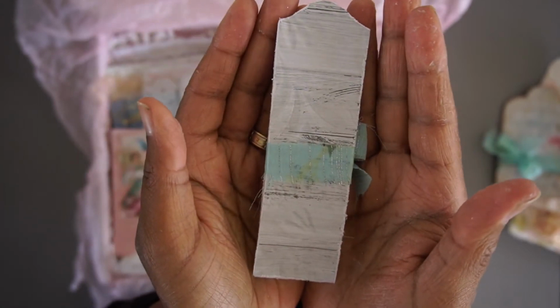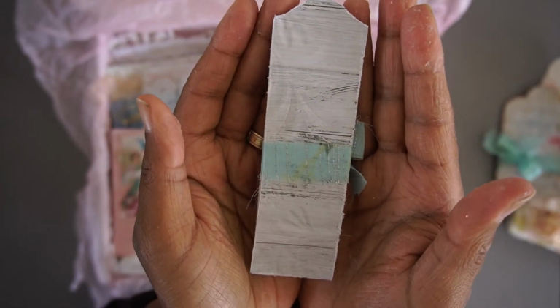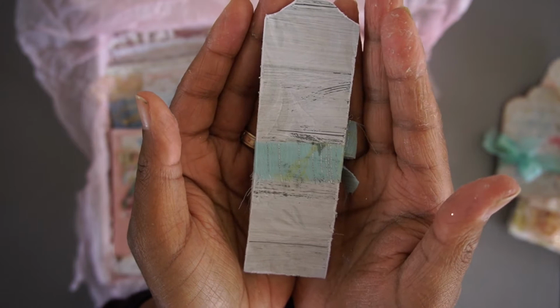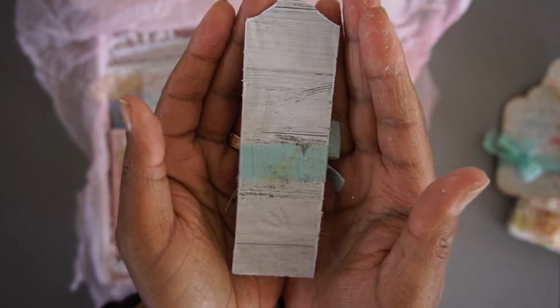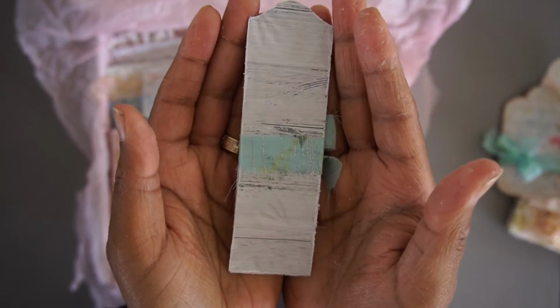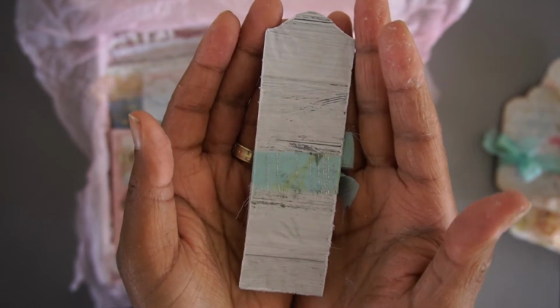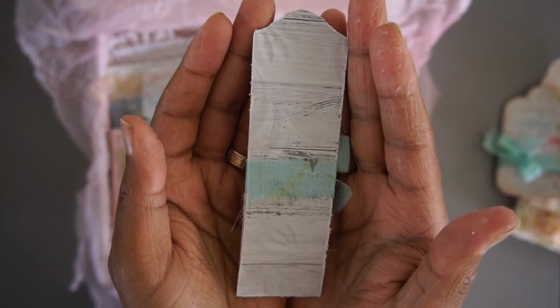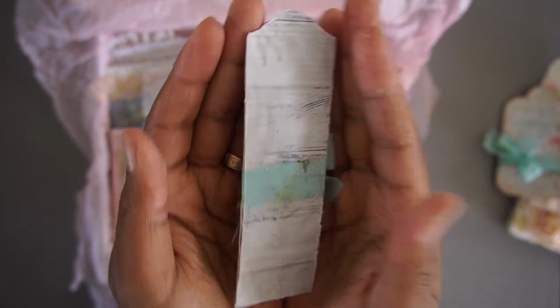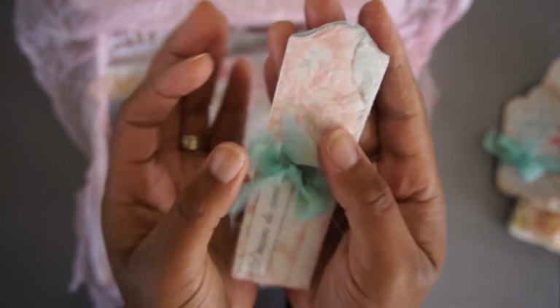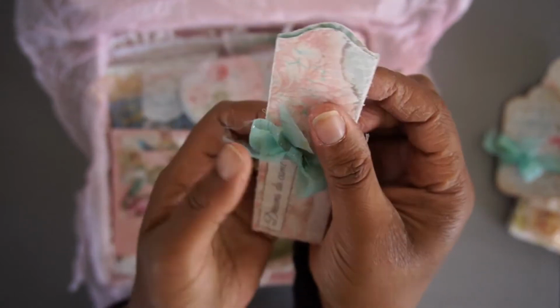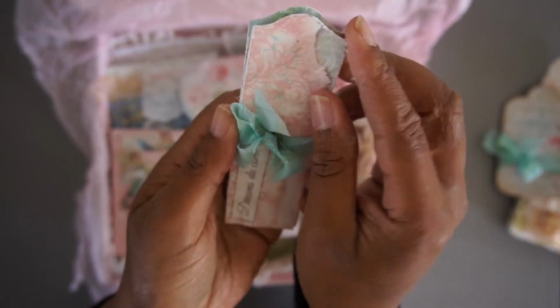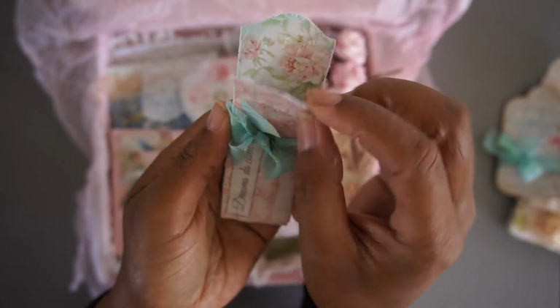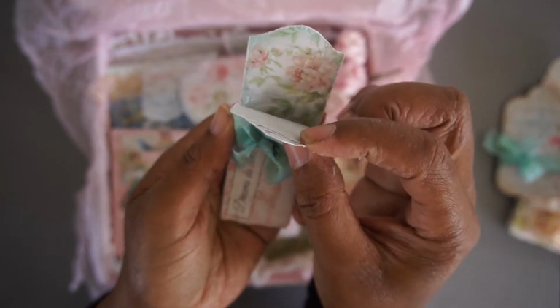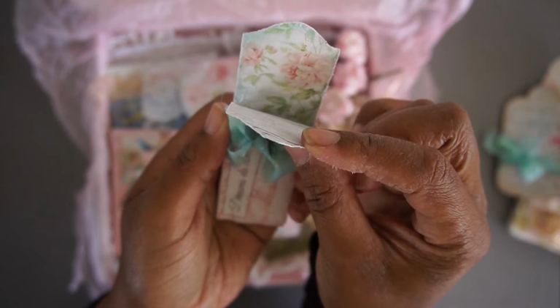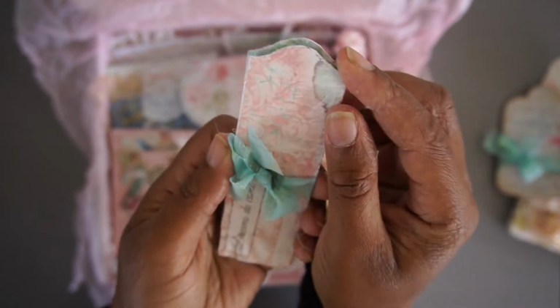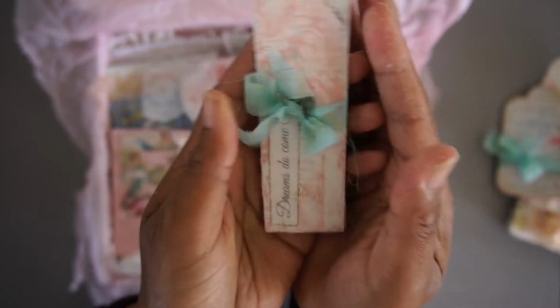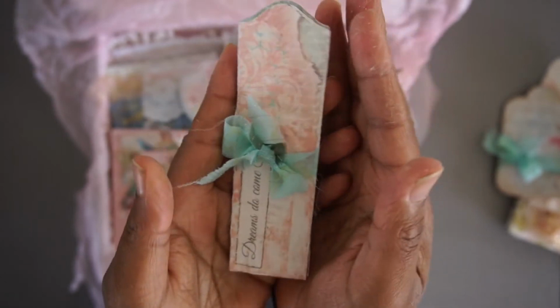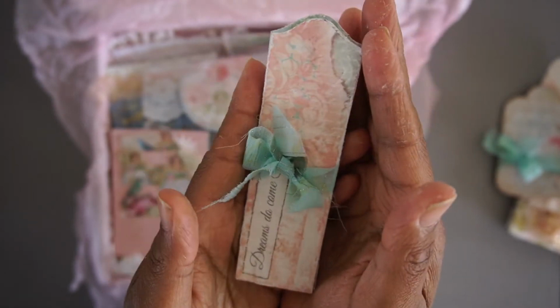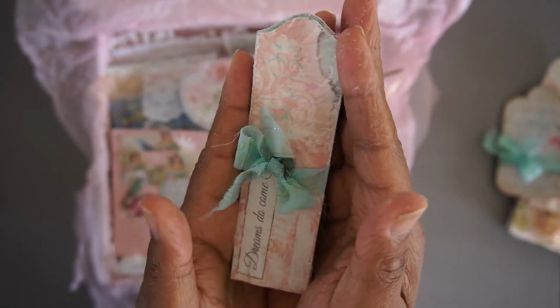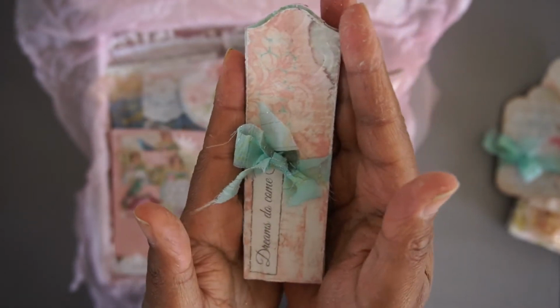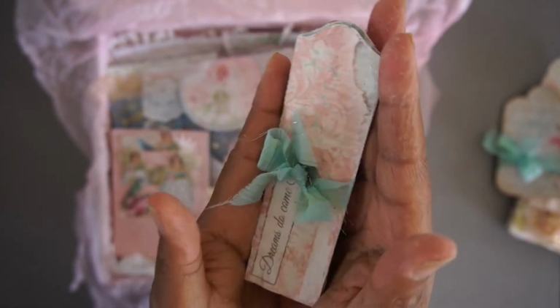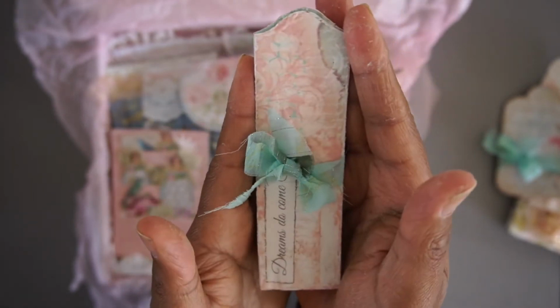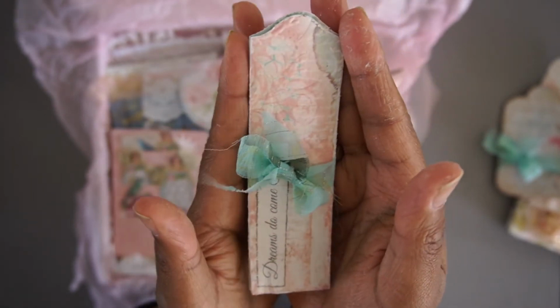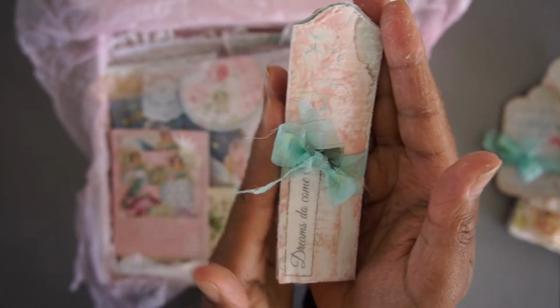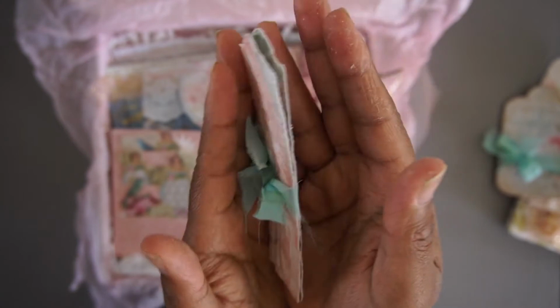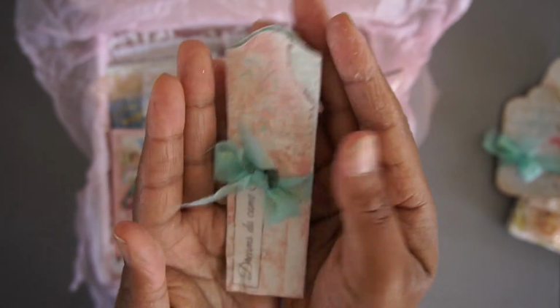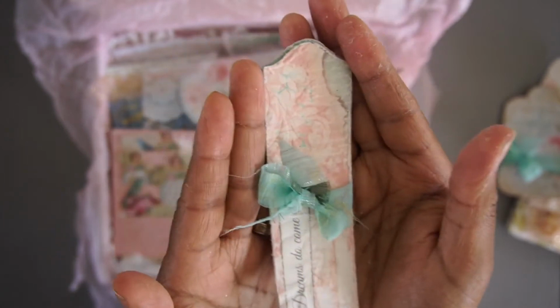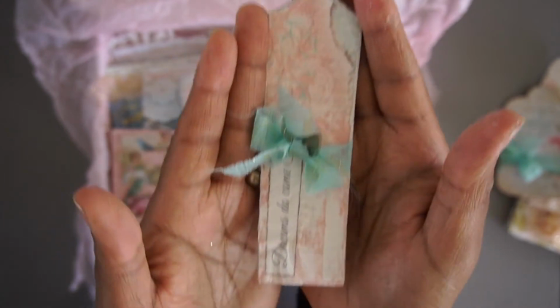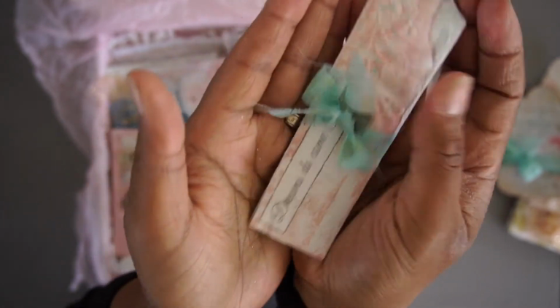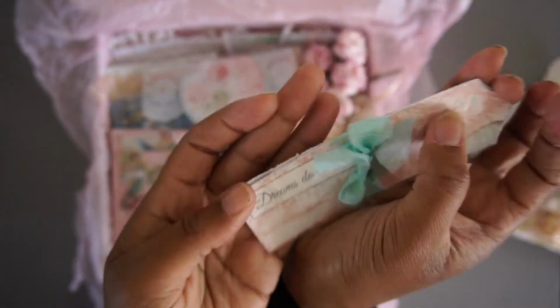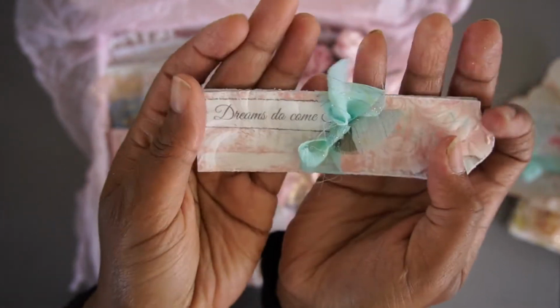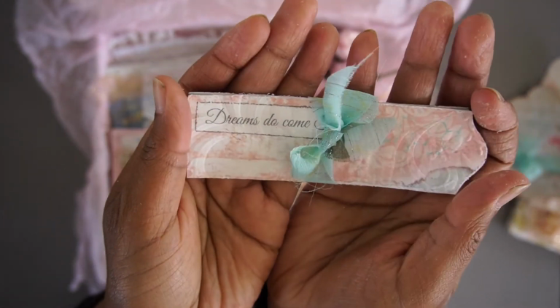You have two large thin labels with some beautiful quotes.